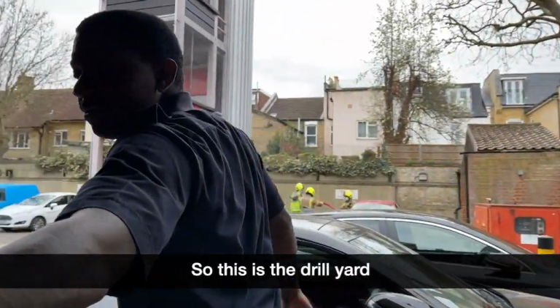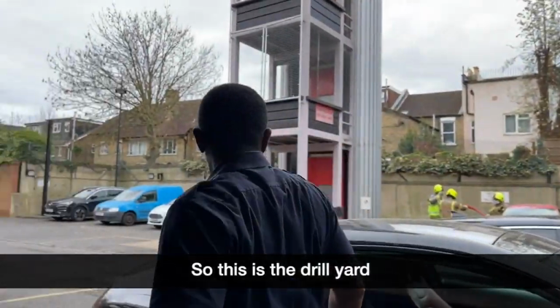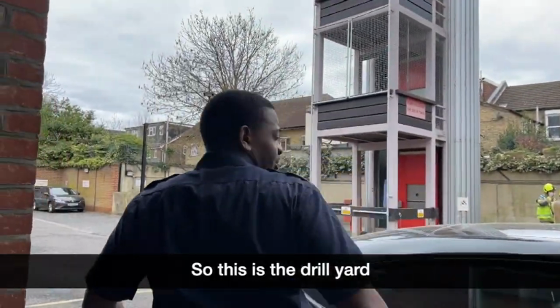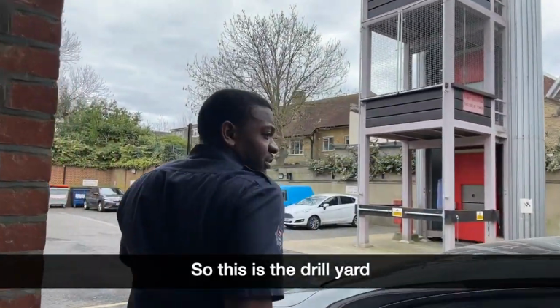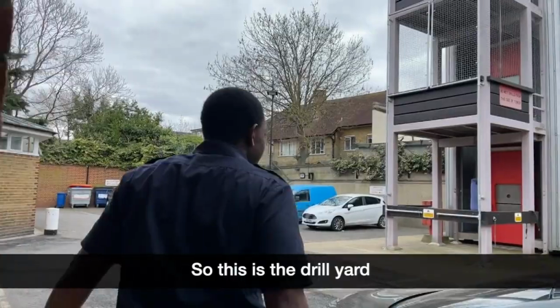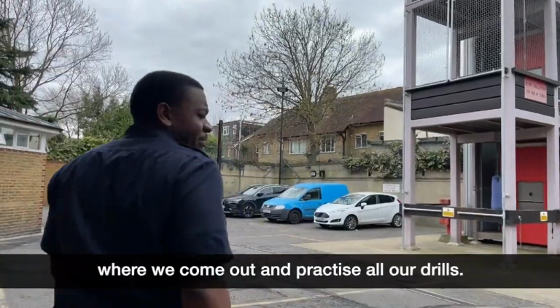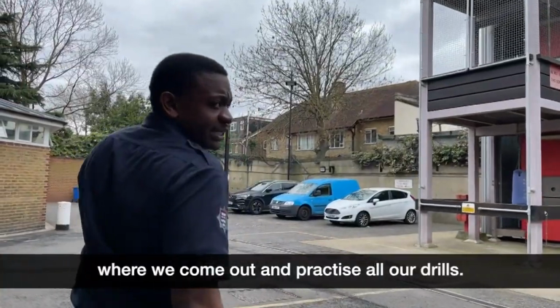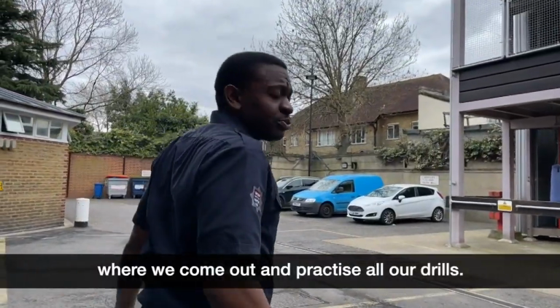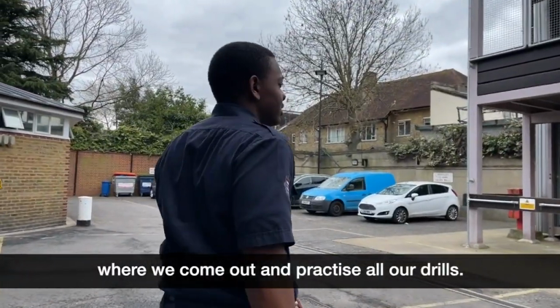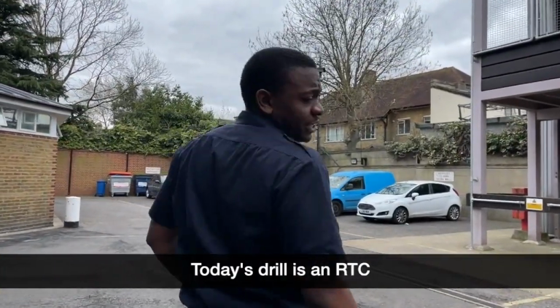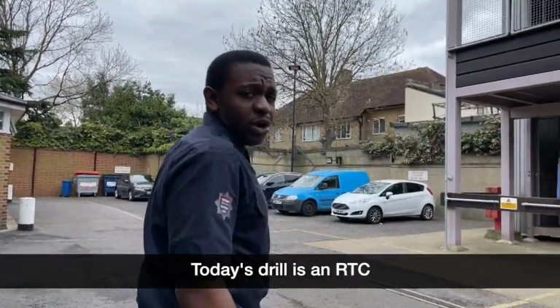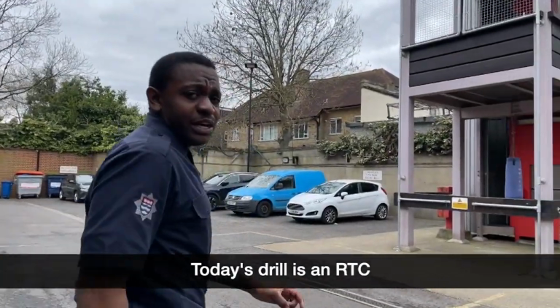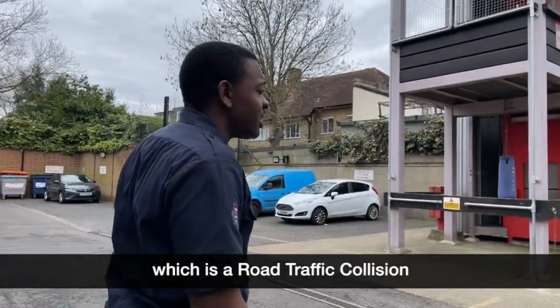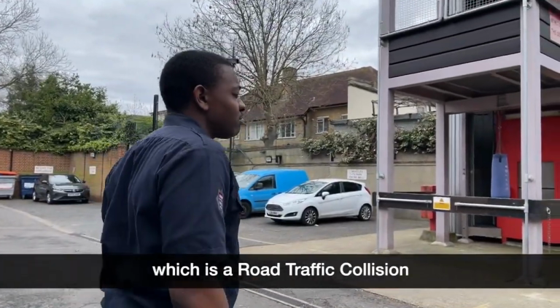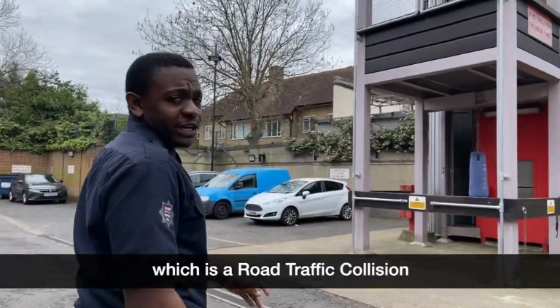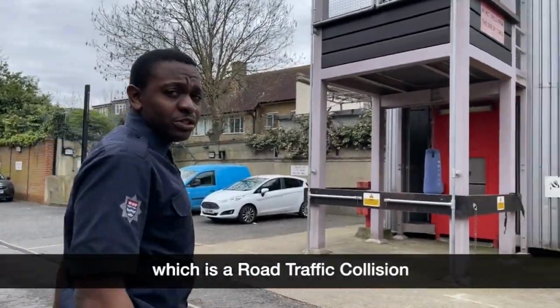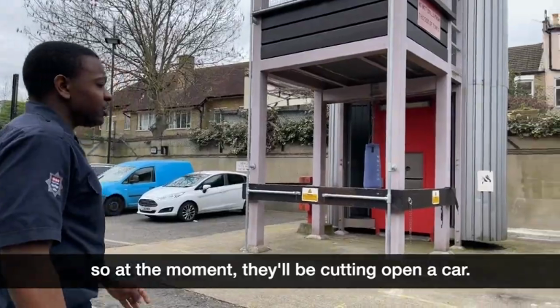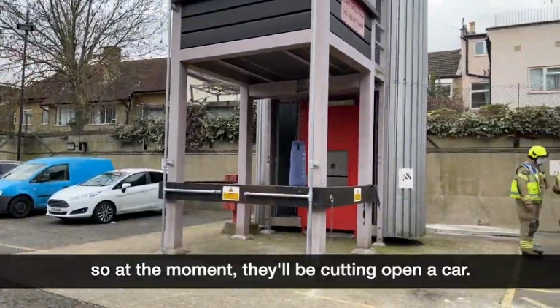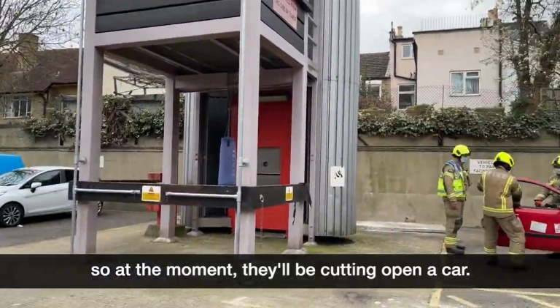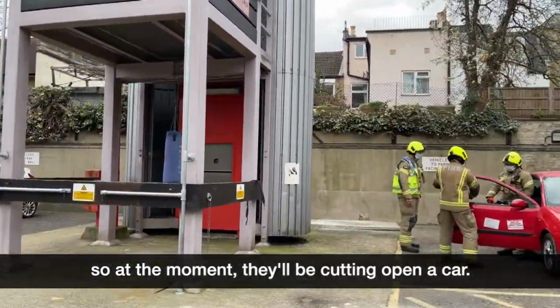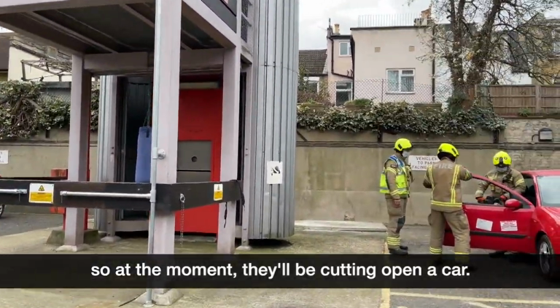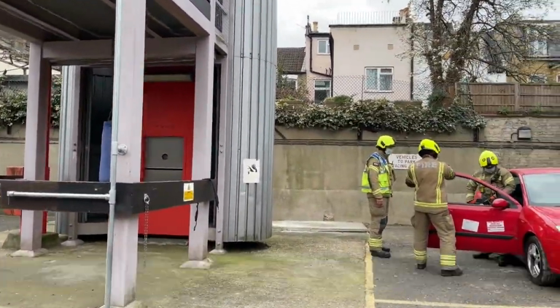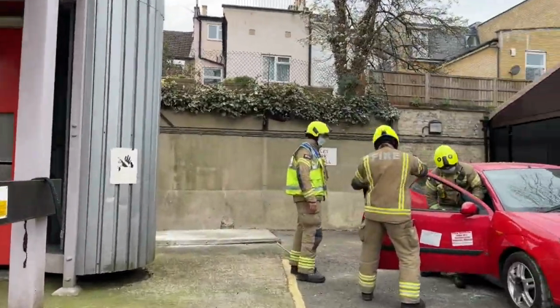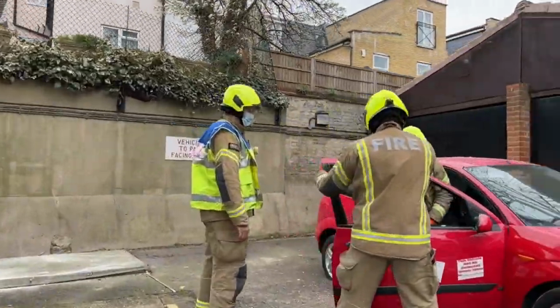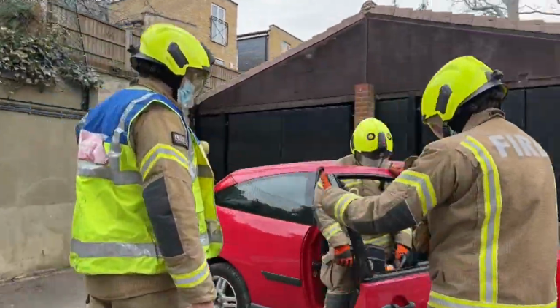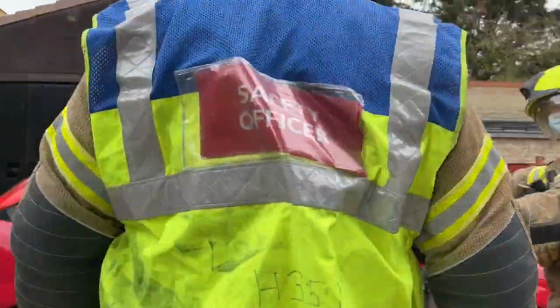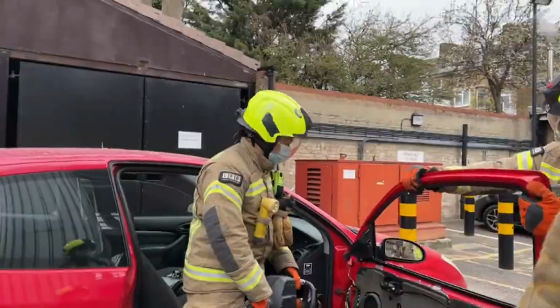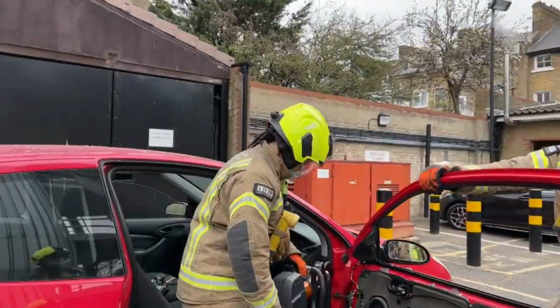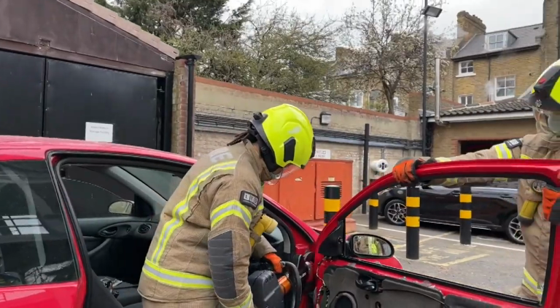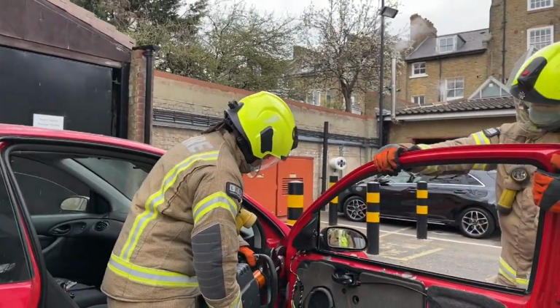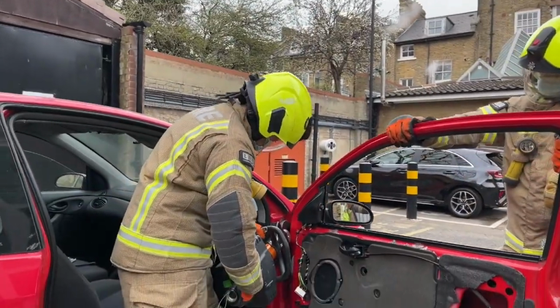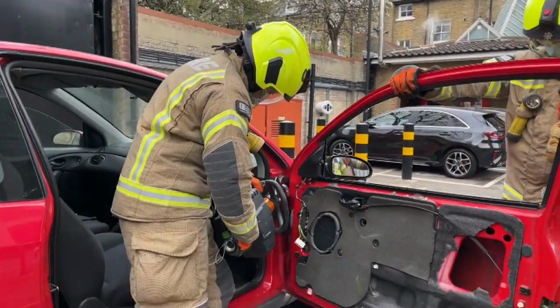So this is the drill yard. This is where we come out and practice all our drills. Today's drill is an RTC, which is a road traffic collision drill. At the moment they'll be cutting open a car.